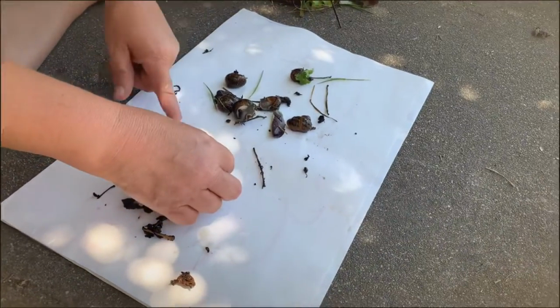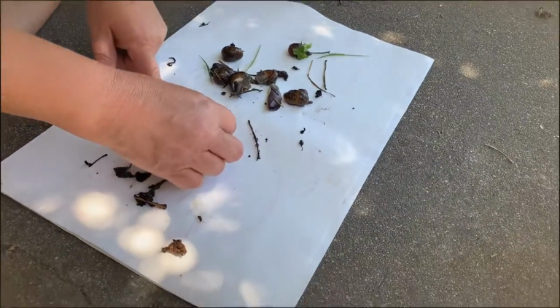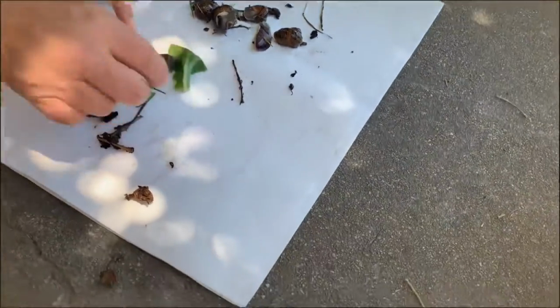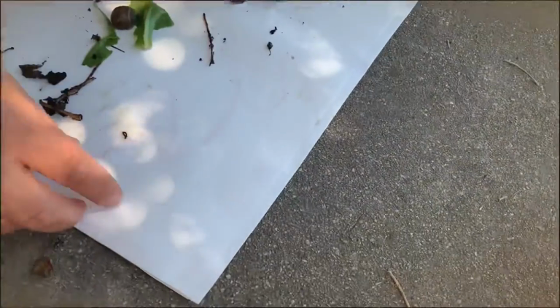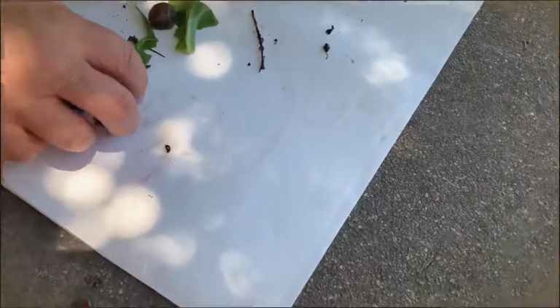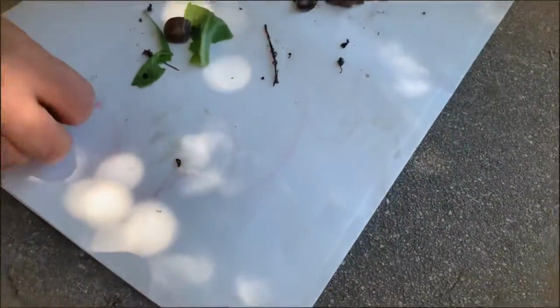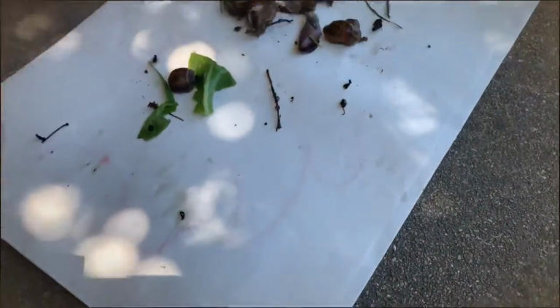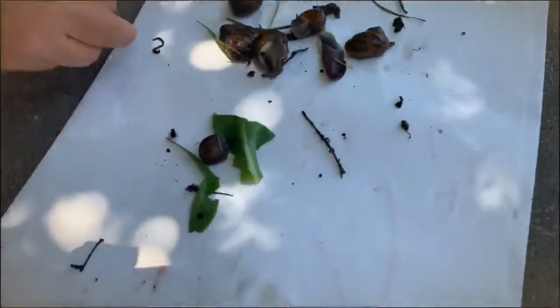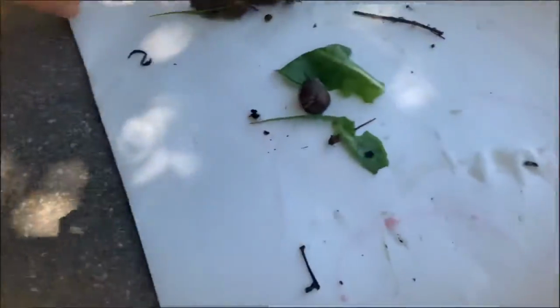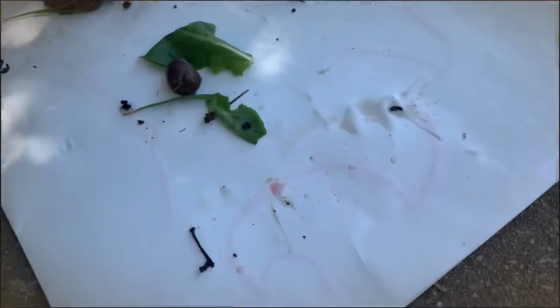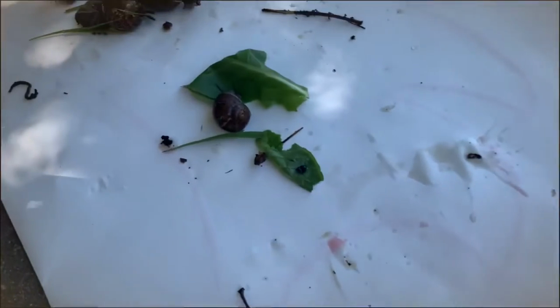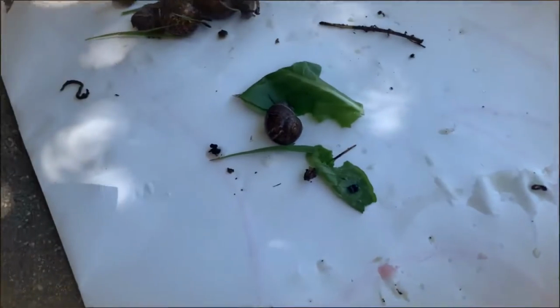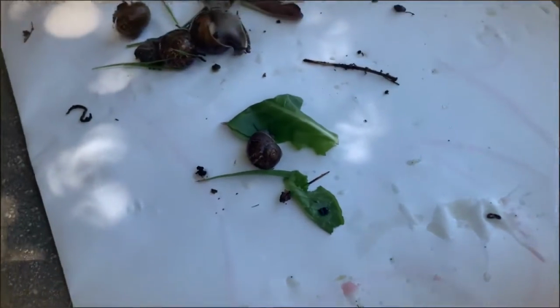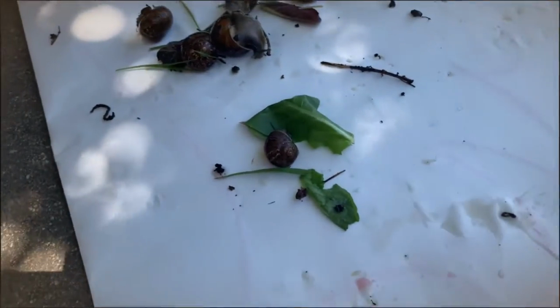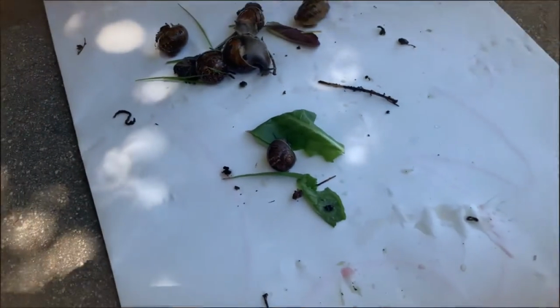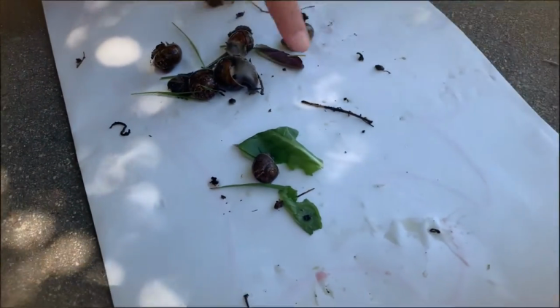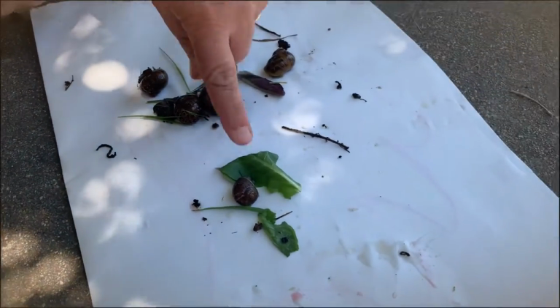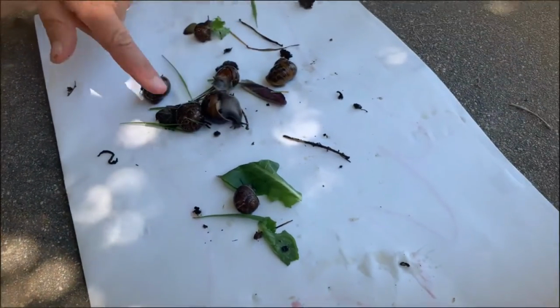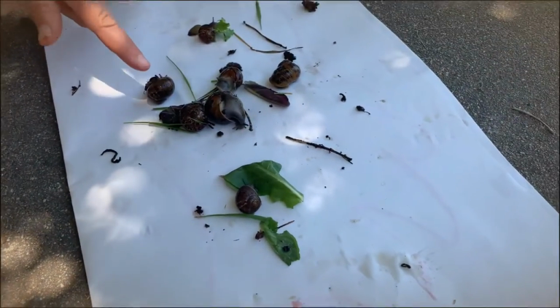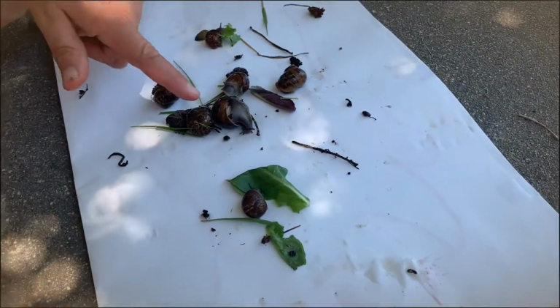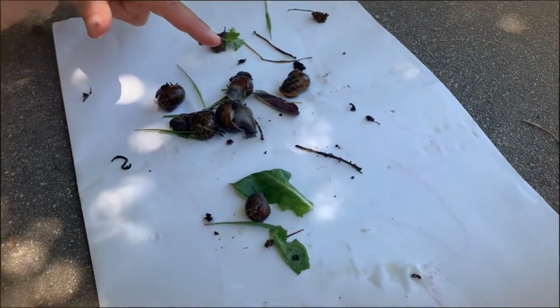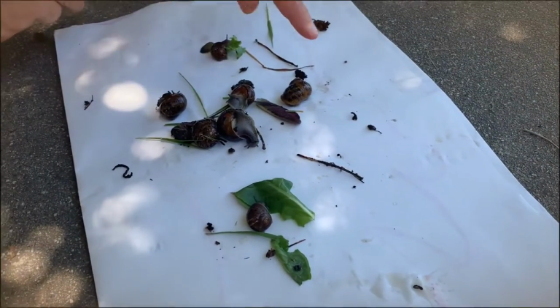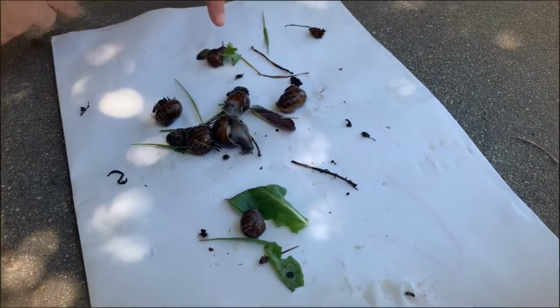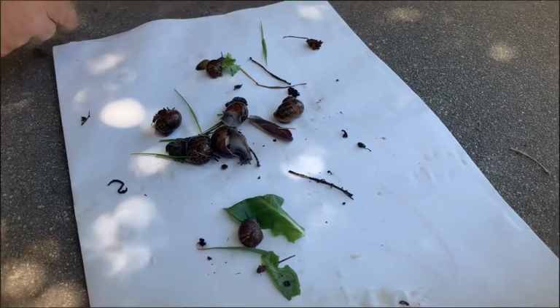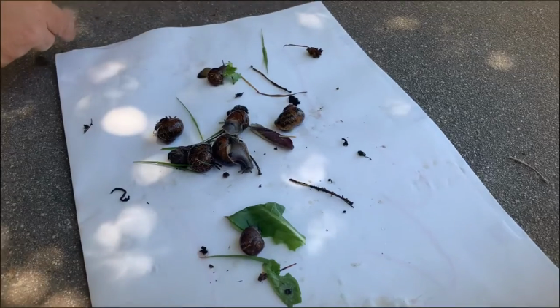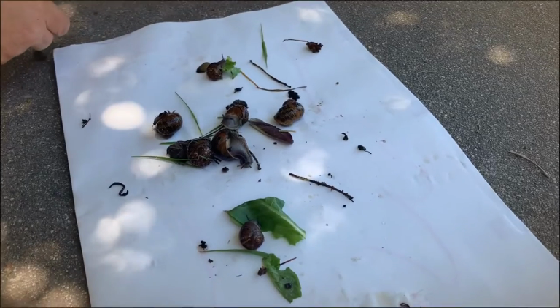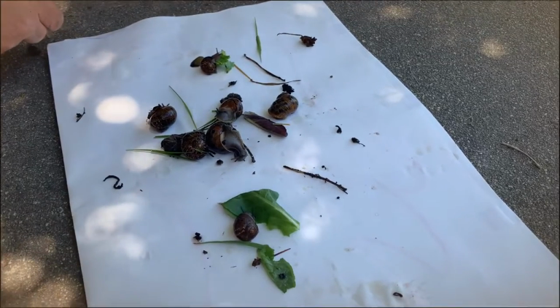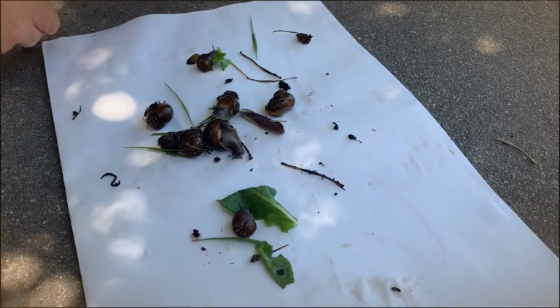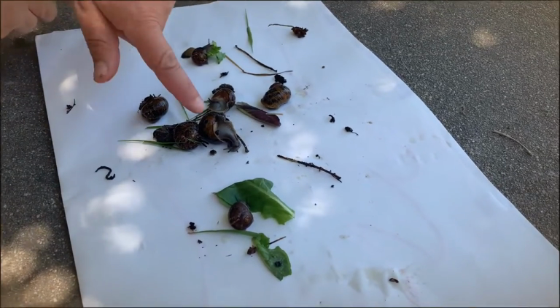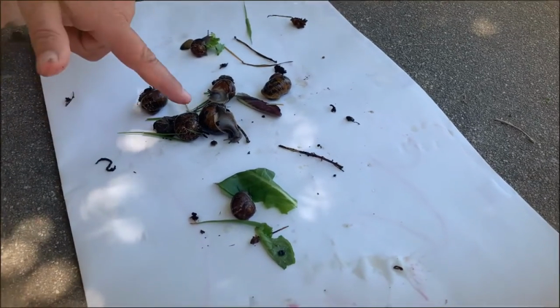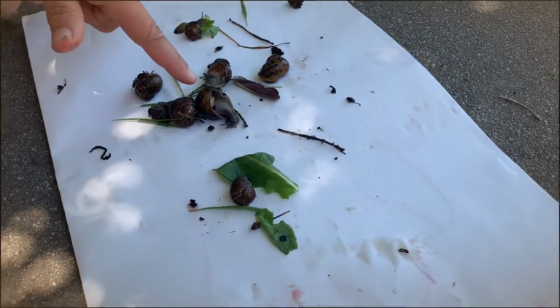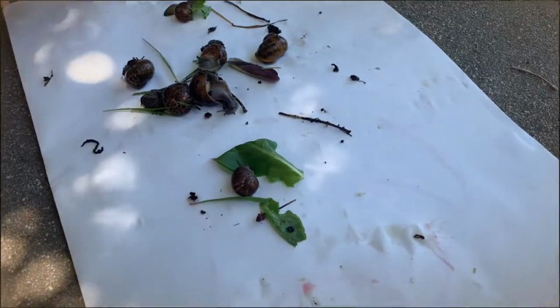Look at this guy eating this lettuce right now. Can you guys count them? There's one, two, three, four, five, six, seven. This one's kind of turned over.